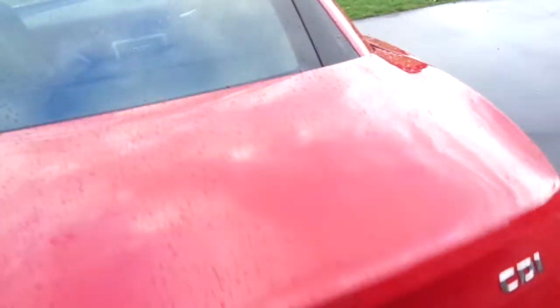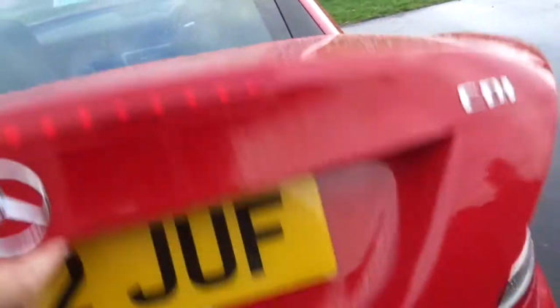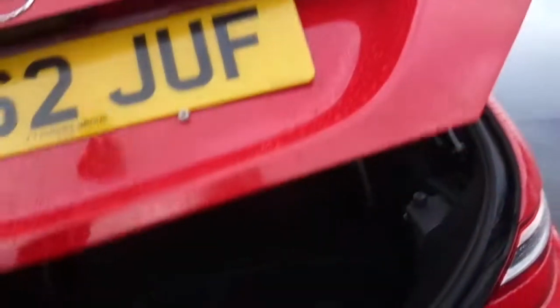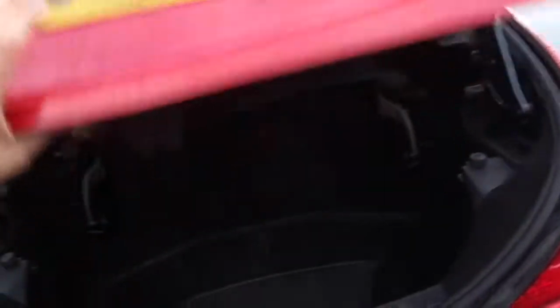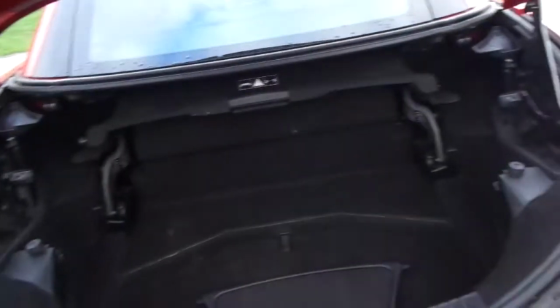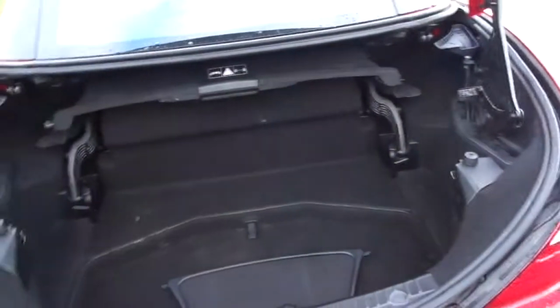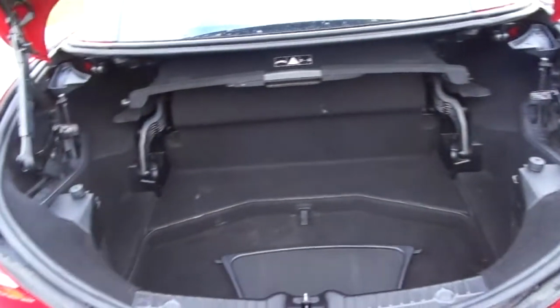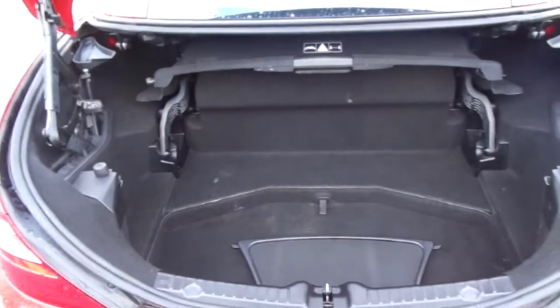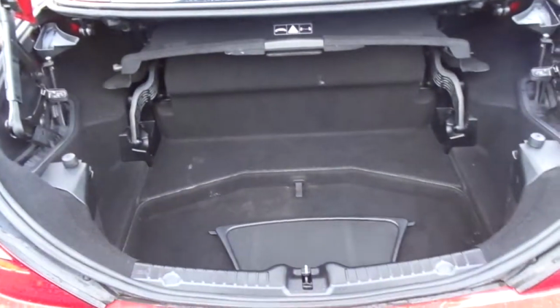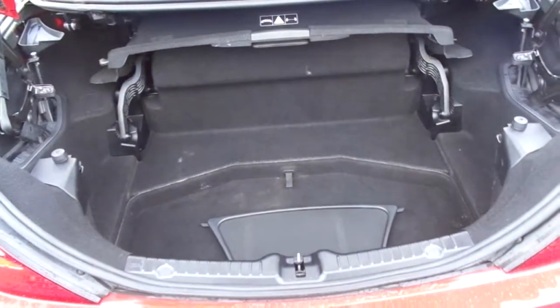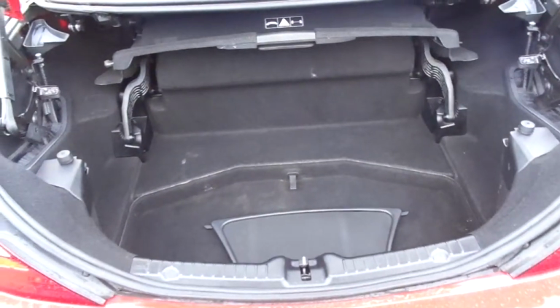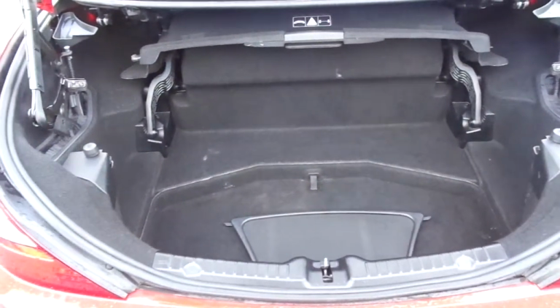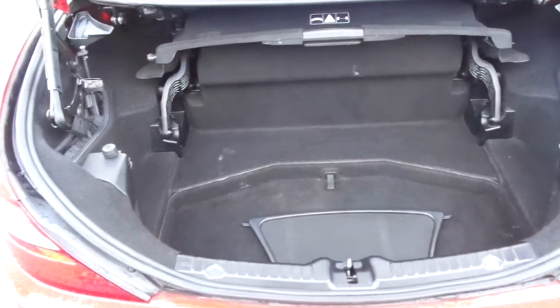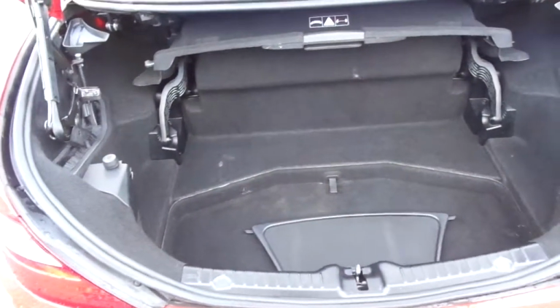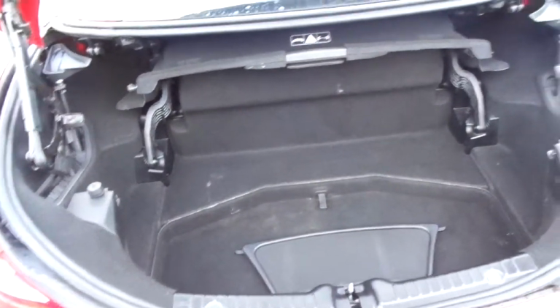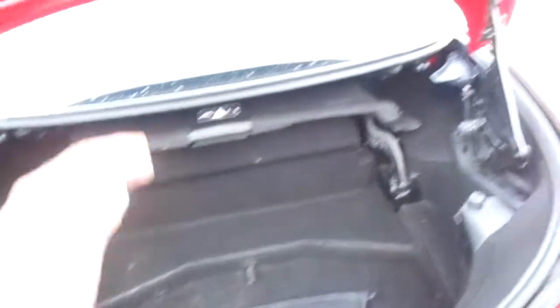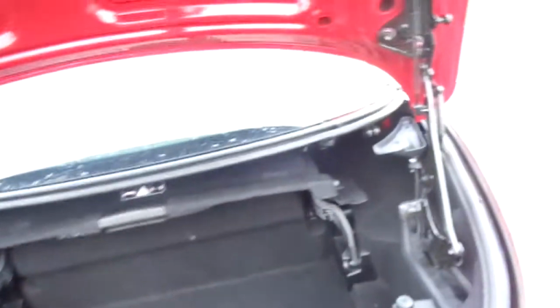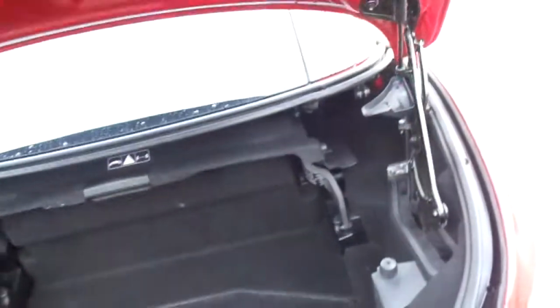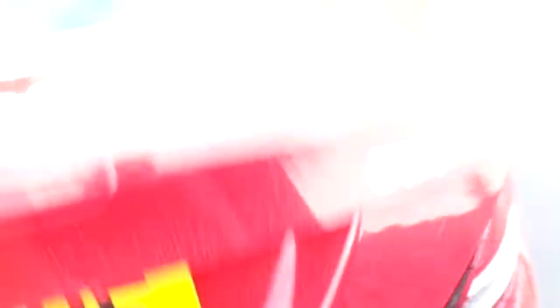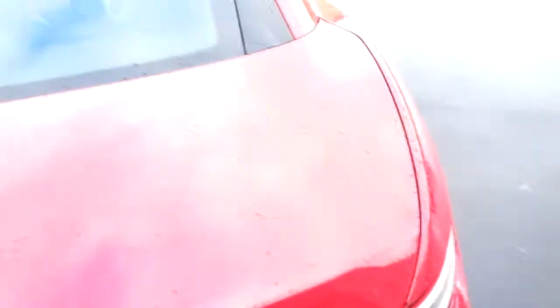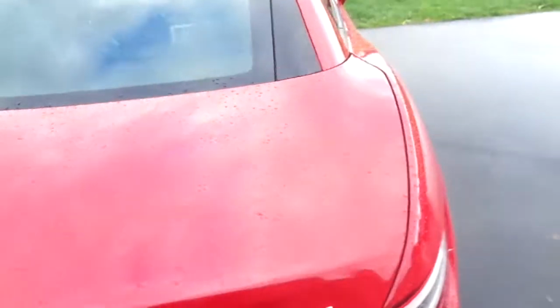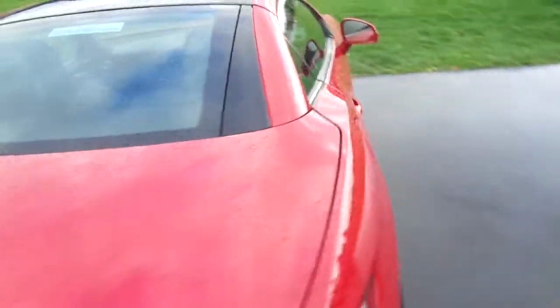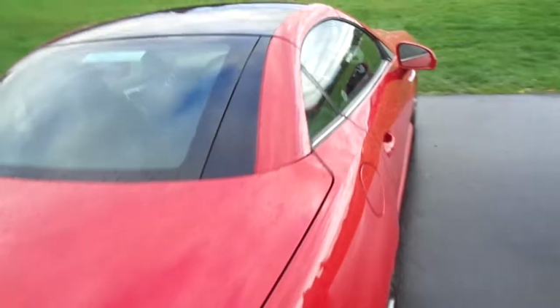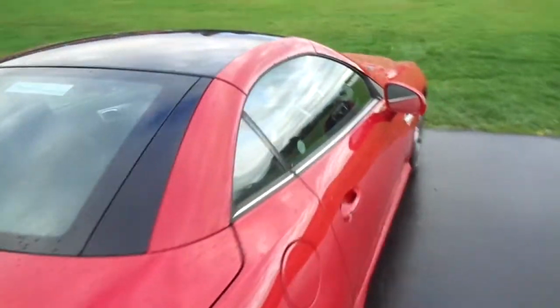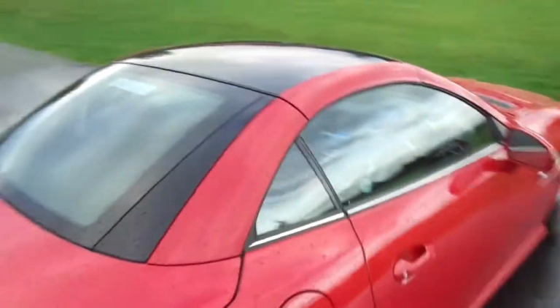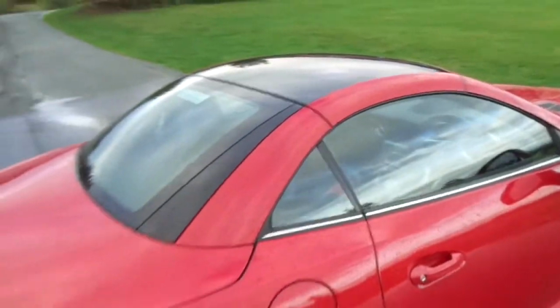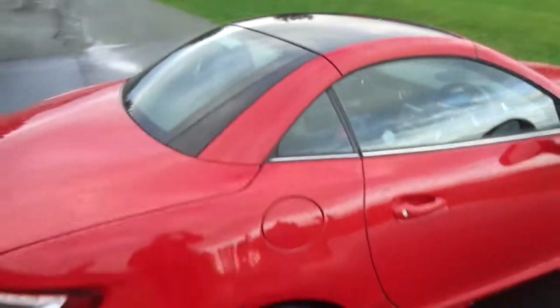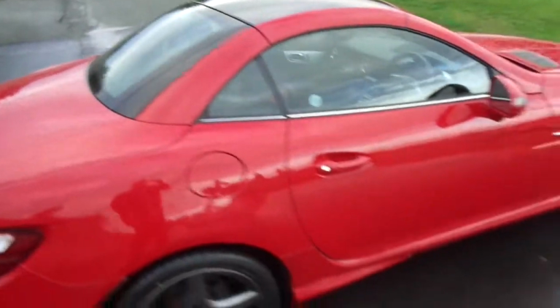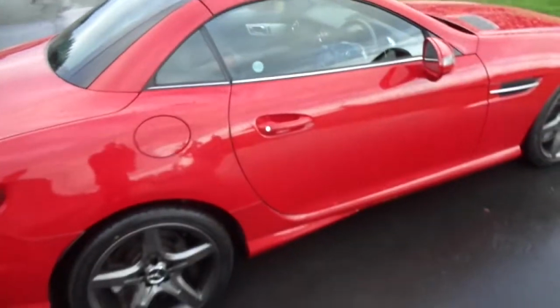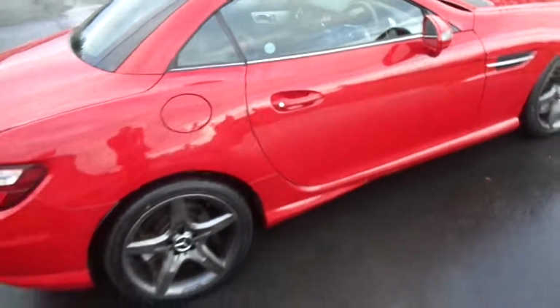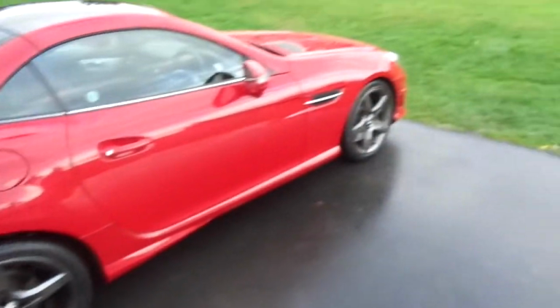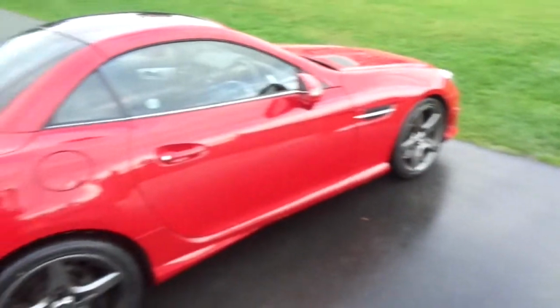Inside the boot, it's surprisingly spacious for the two-seater sports car that it is. This one is a hardtop convertible, just in immaculate condition all around.